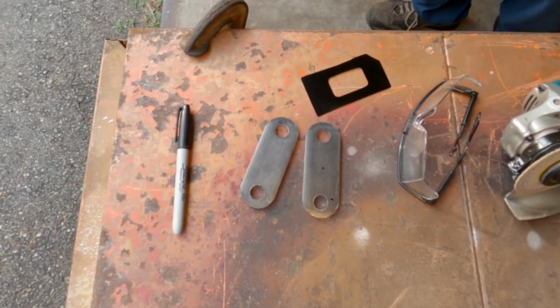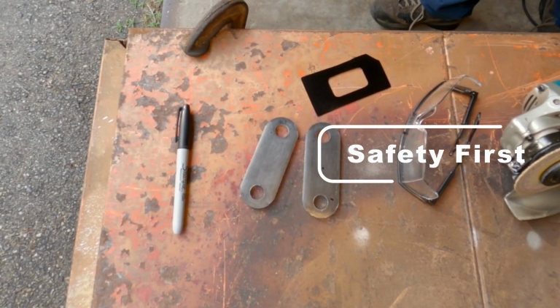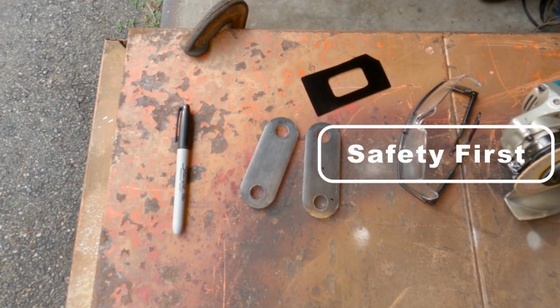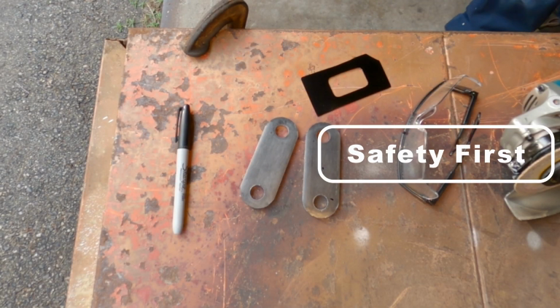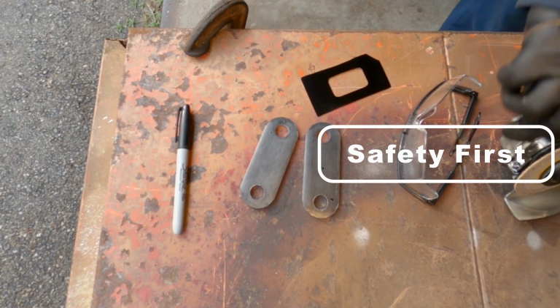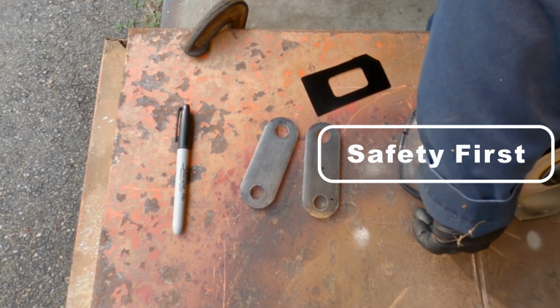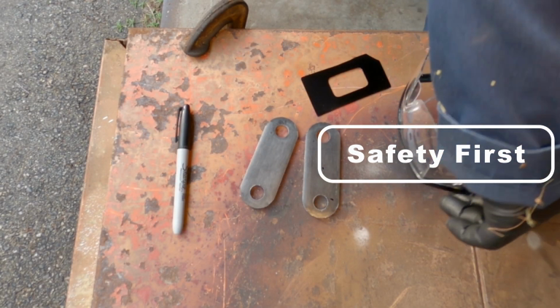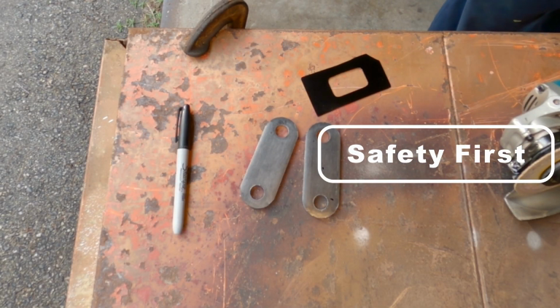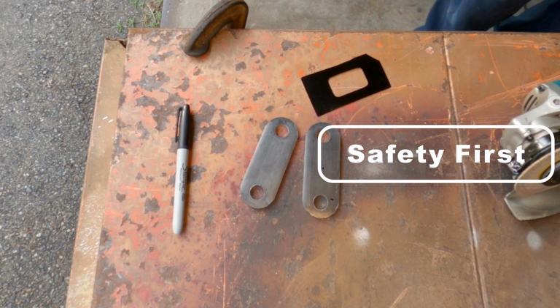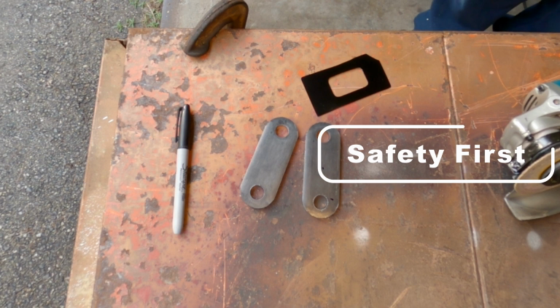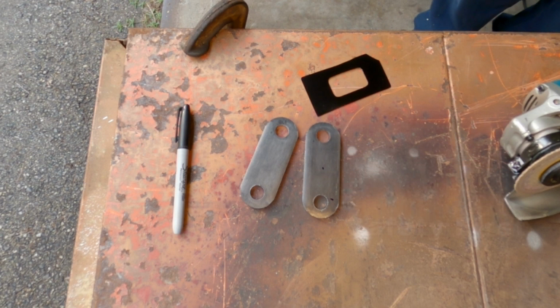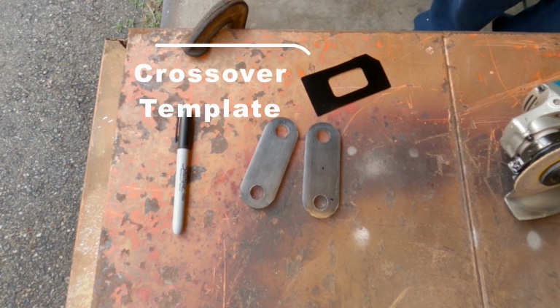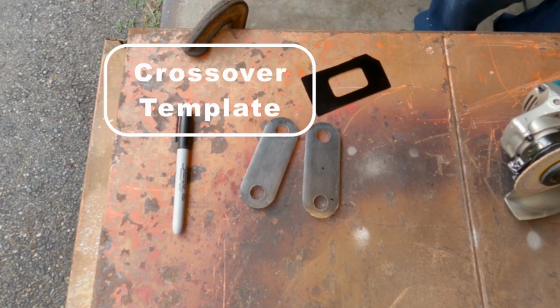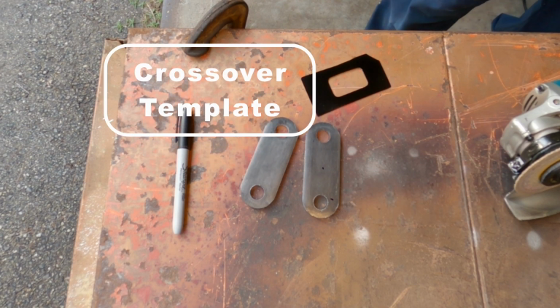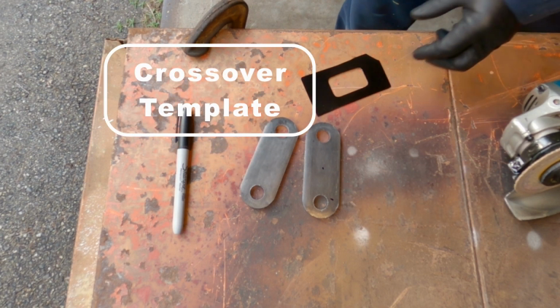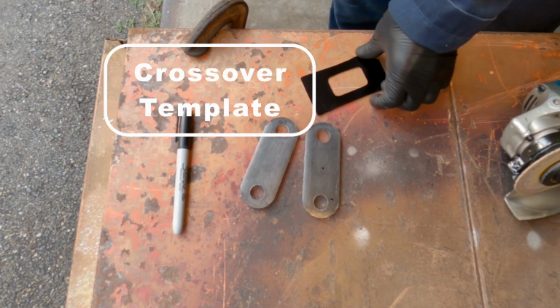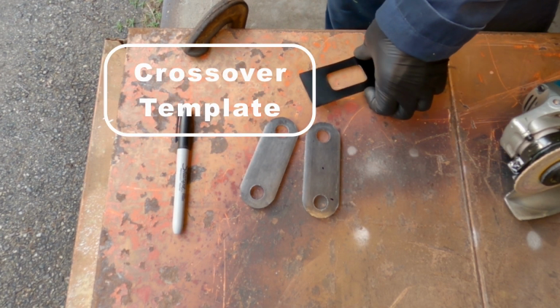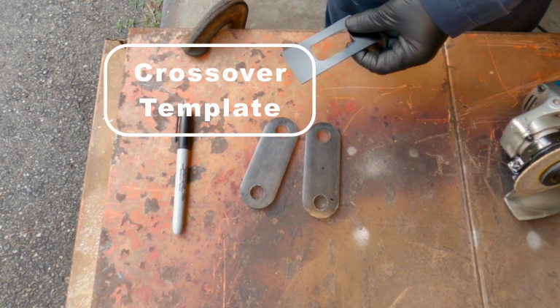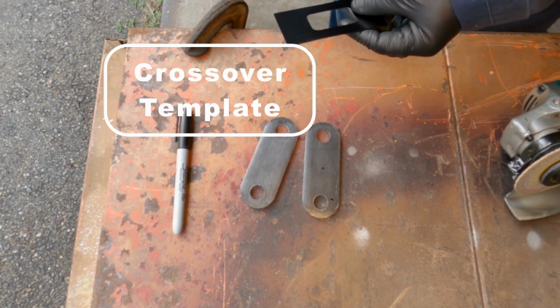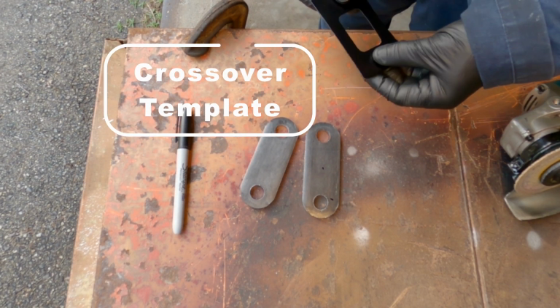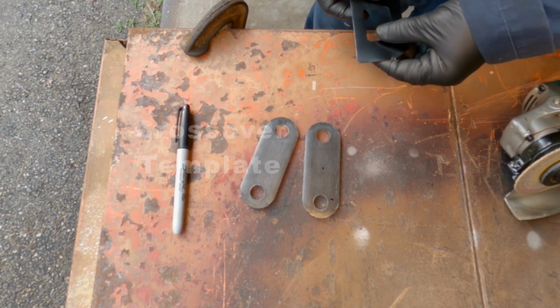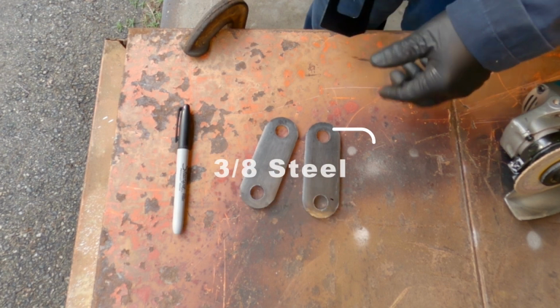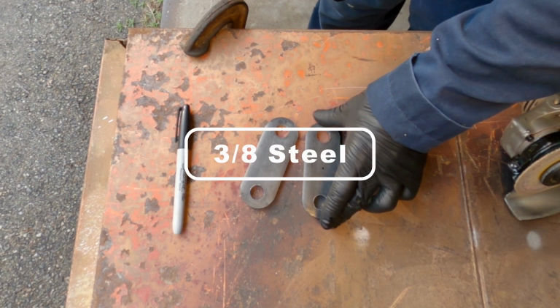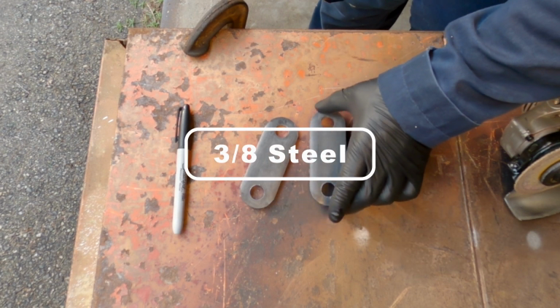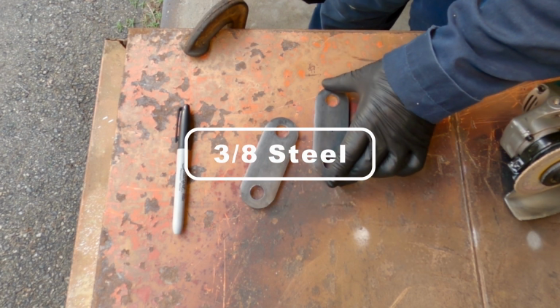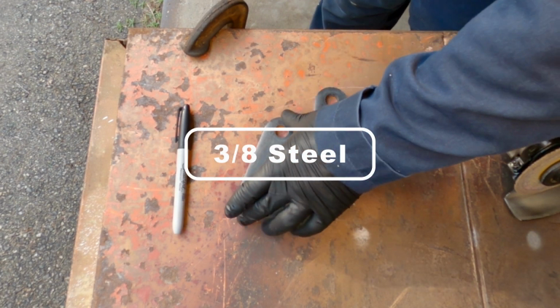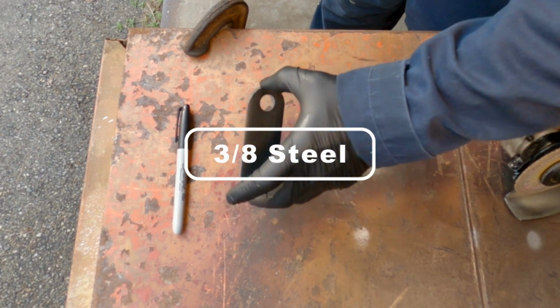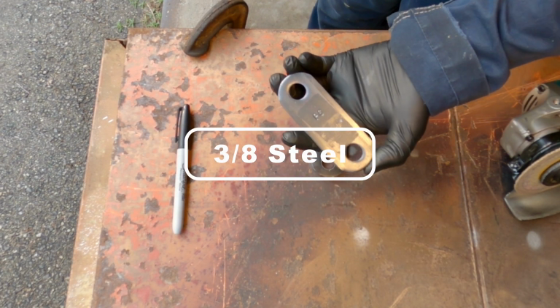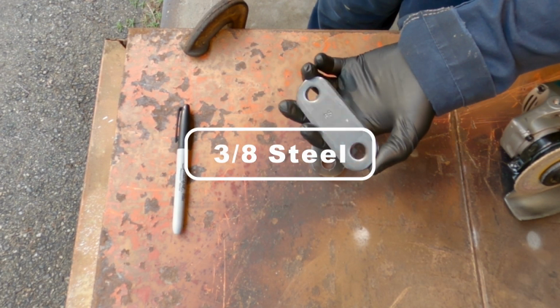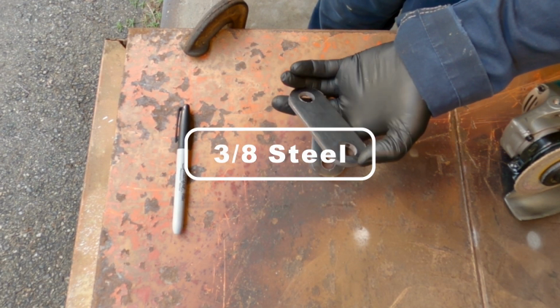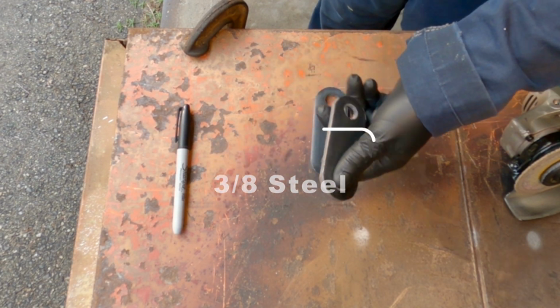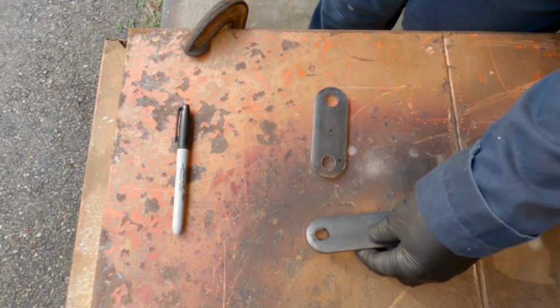But with everything, safety first. This is a template that I made of the crossover passages that I used to make these block-off plates. These are chain links made of 3-inch steel that I'm going to use to make these plates.